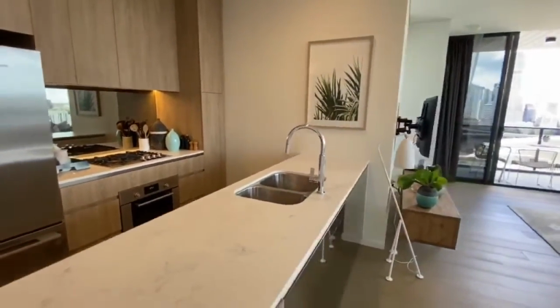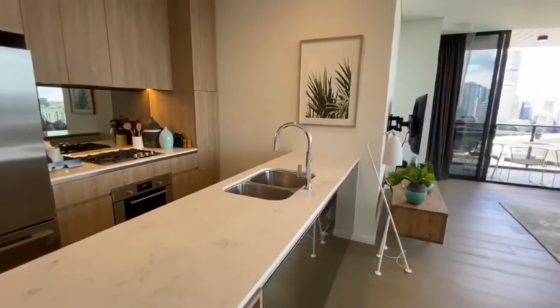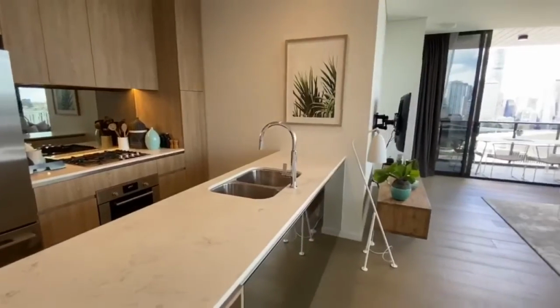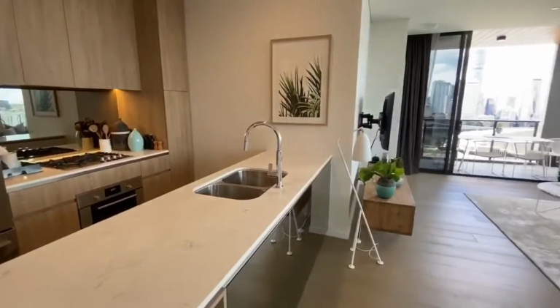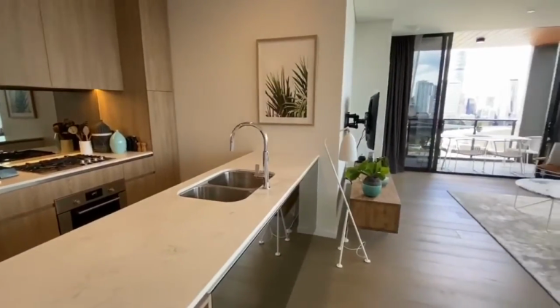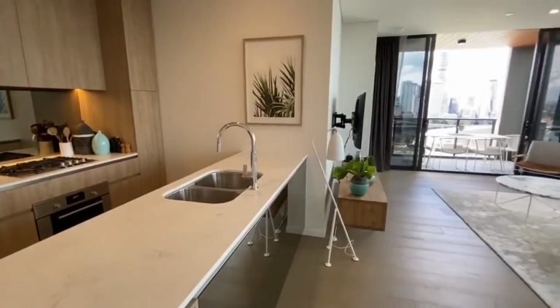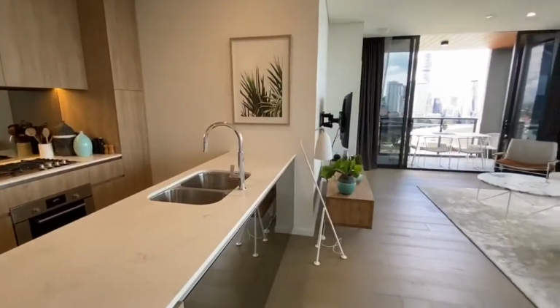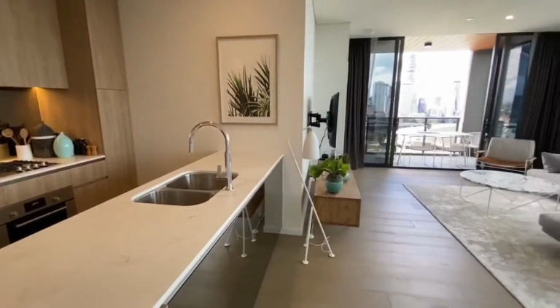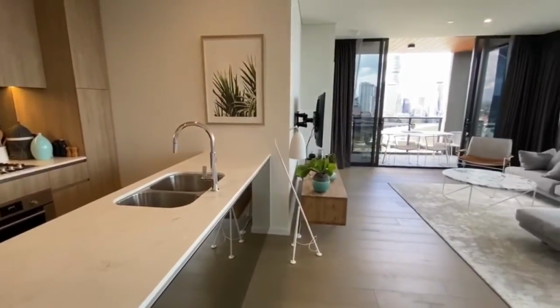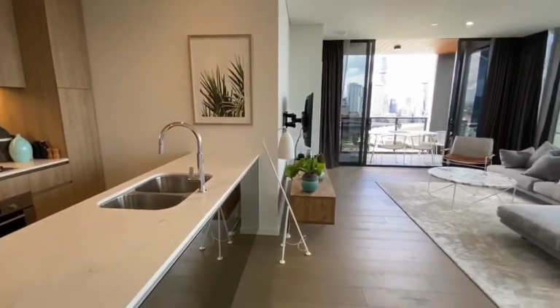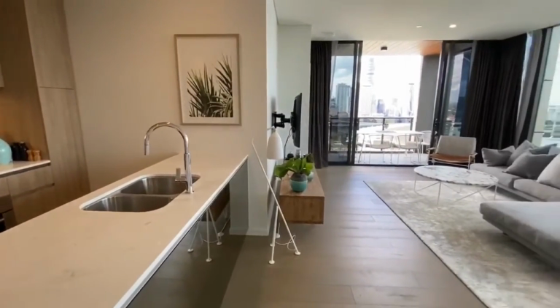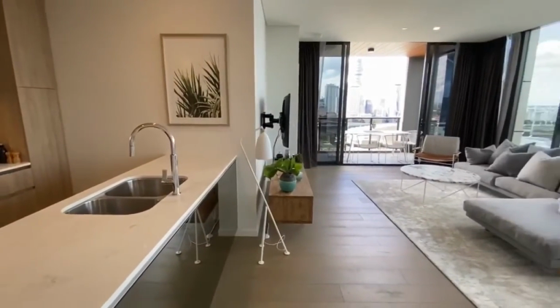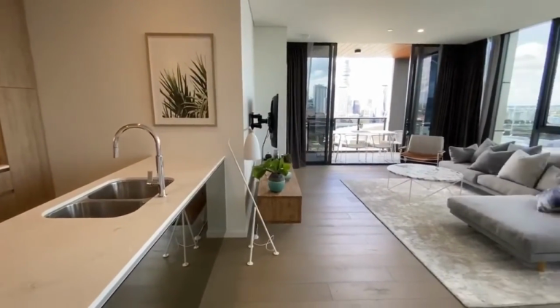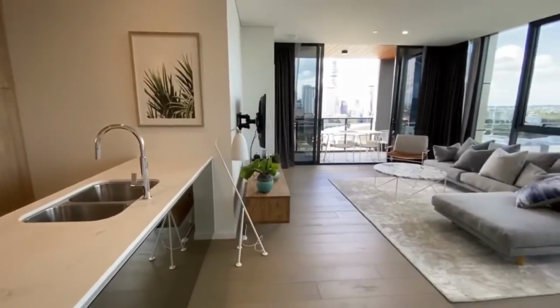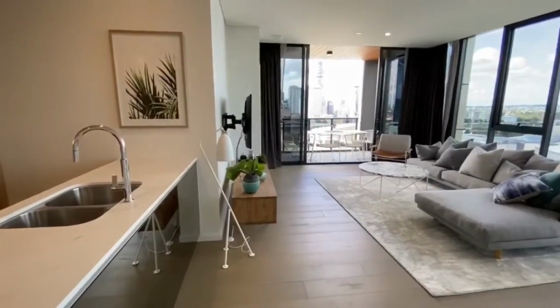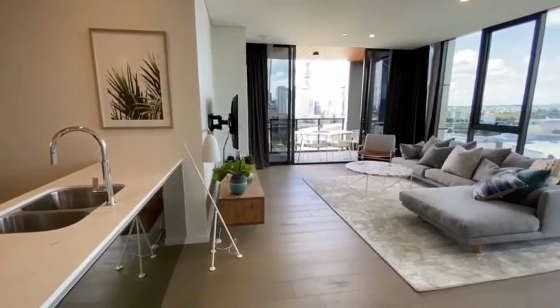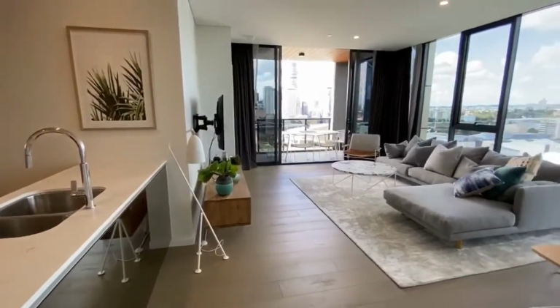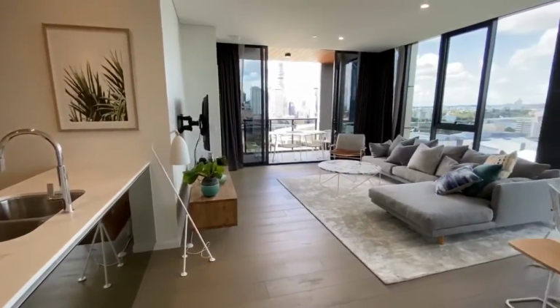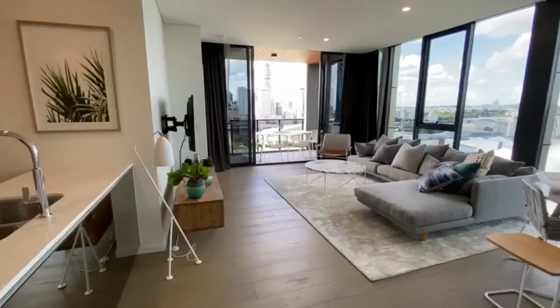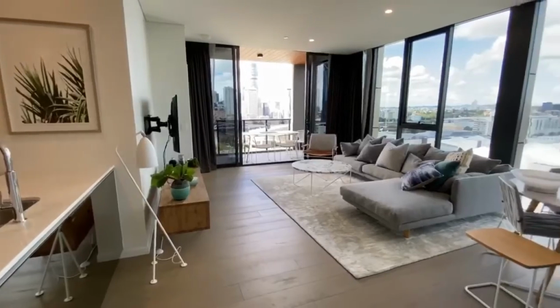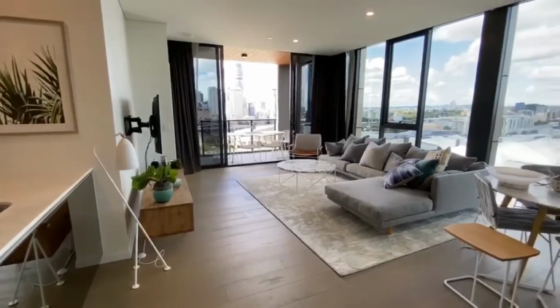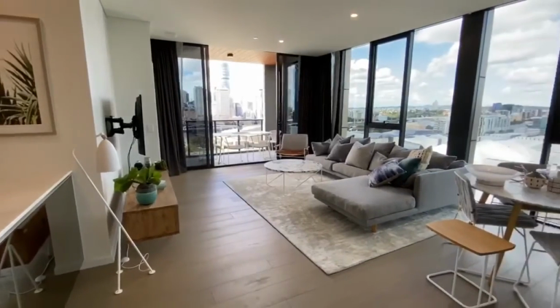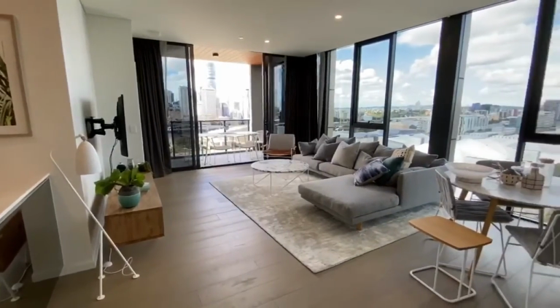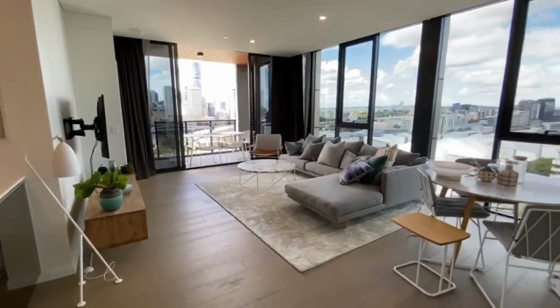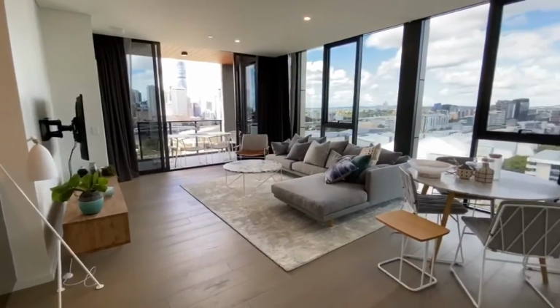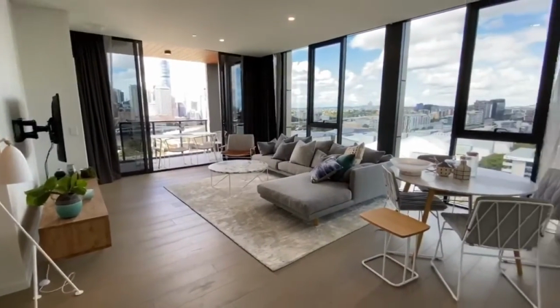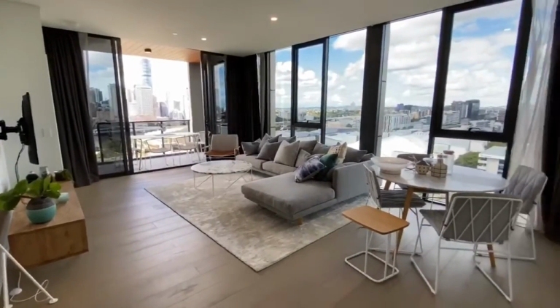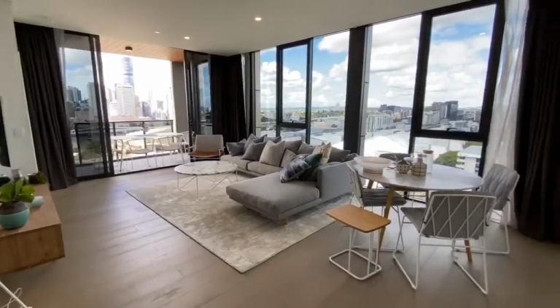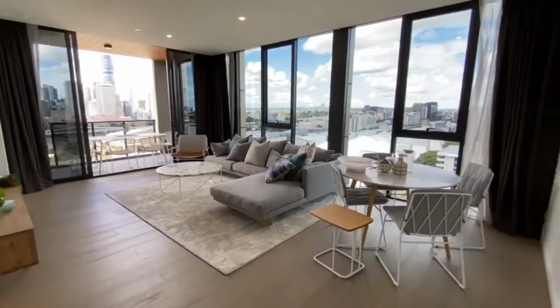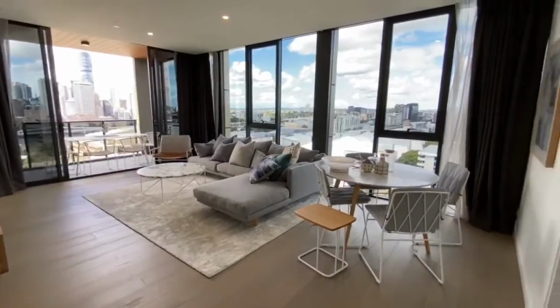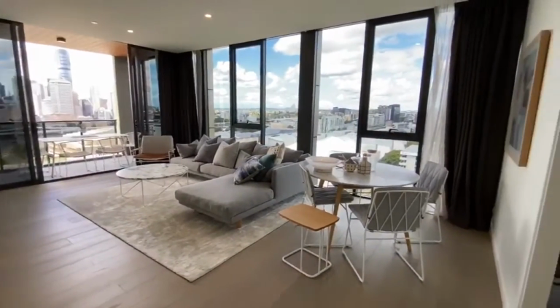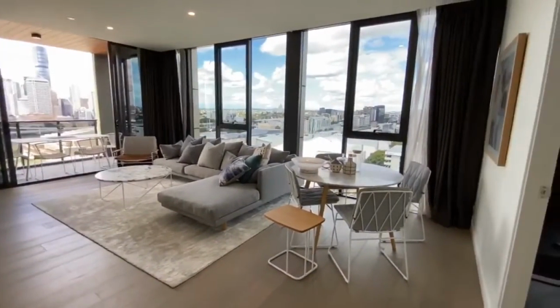Timber floors are throughout the living spaces. Natural light floods every corner of this apartment, with floor-to-ceiling windows and doors.